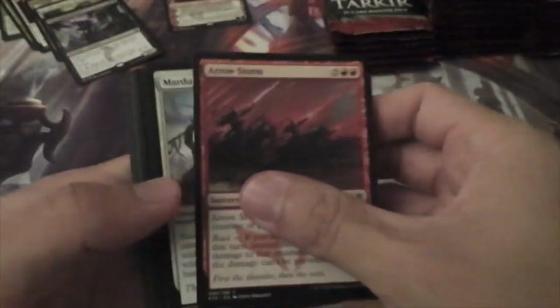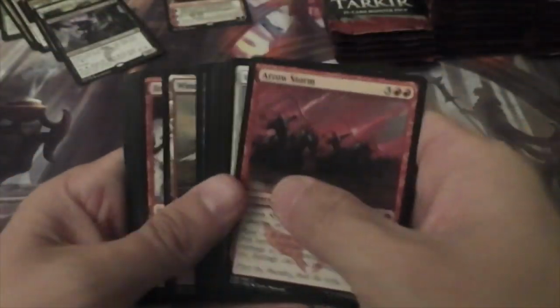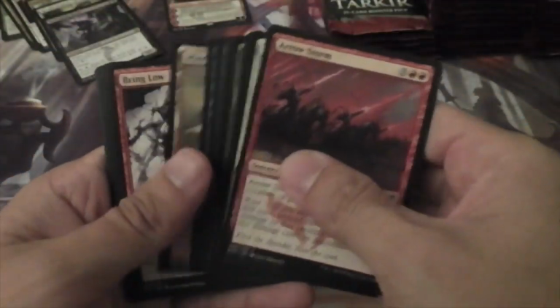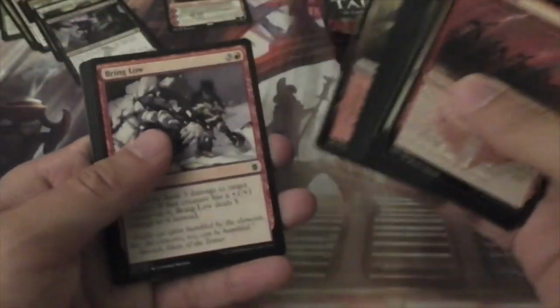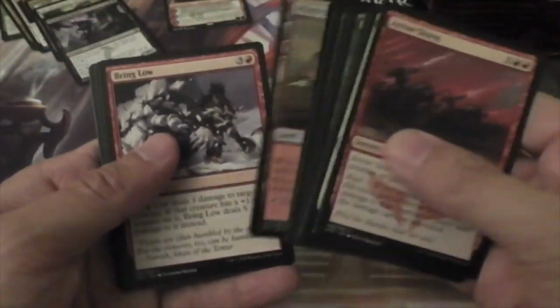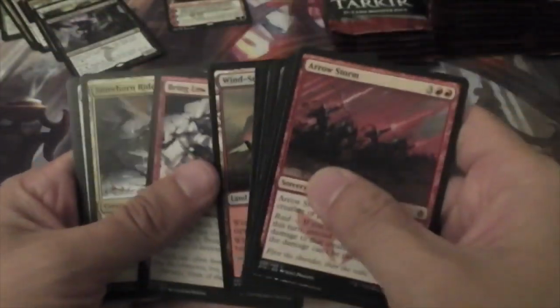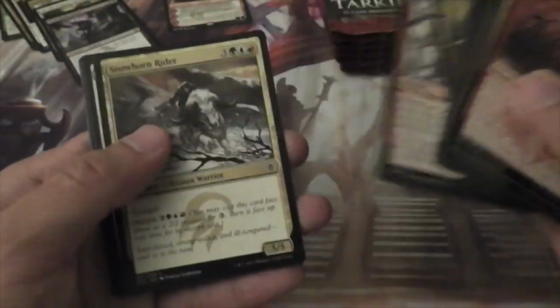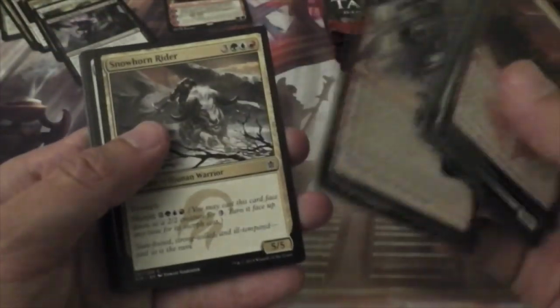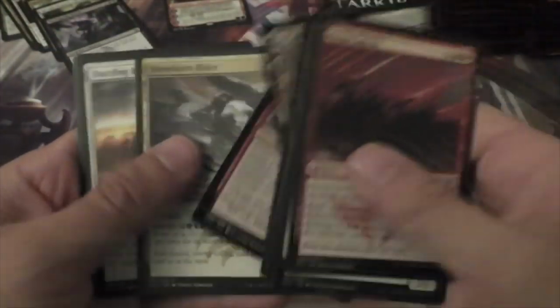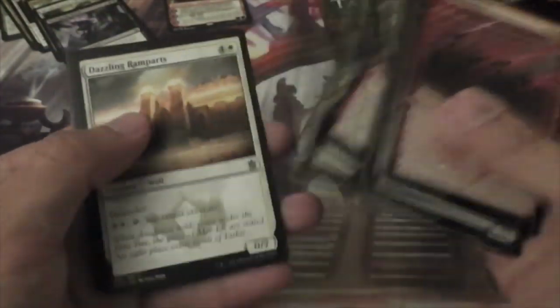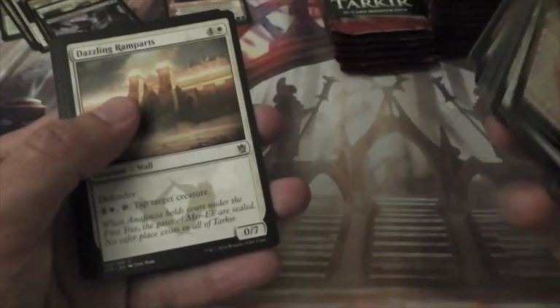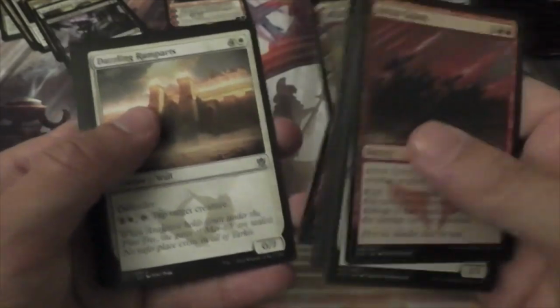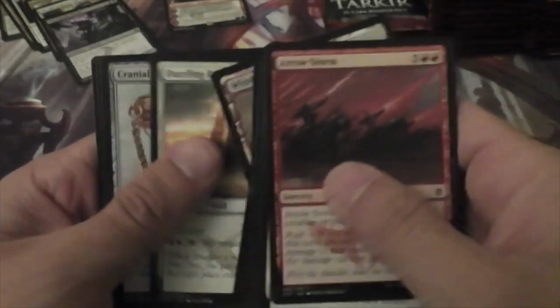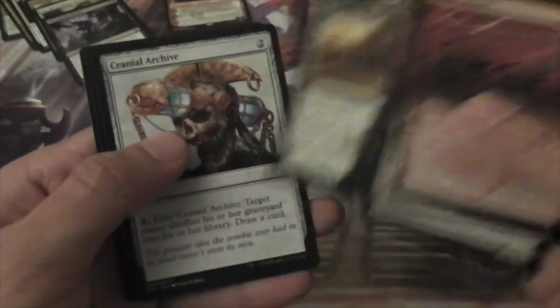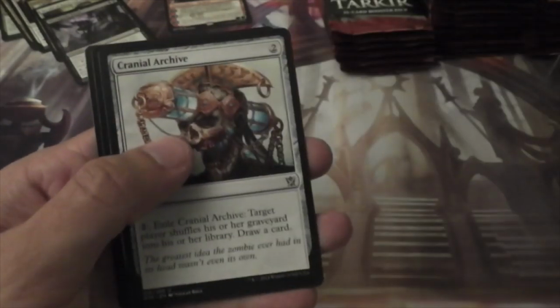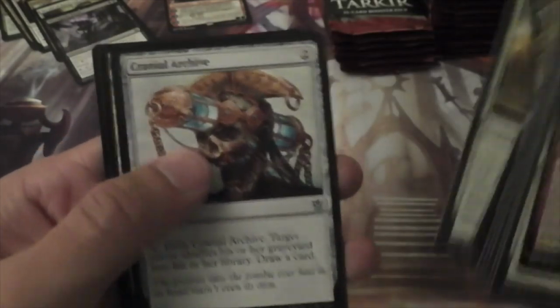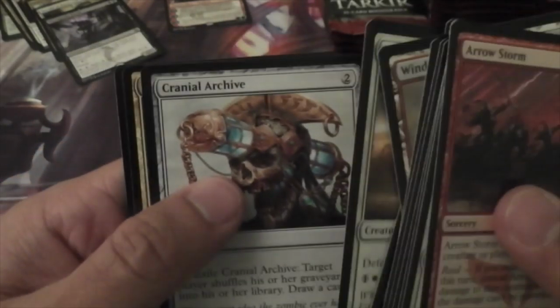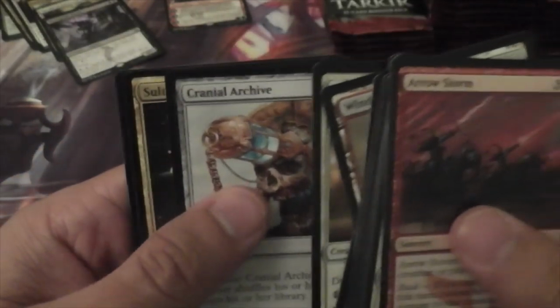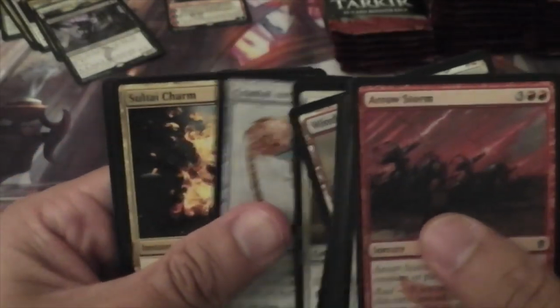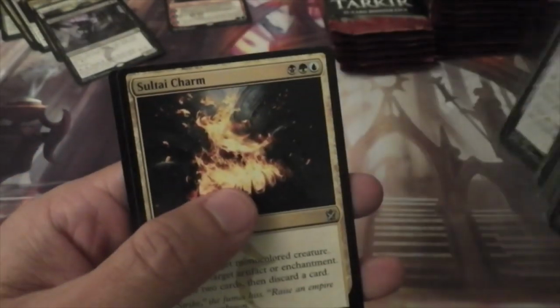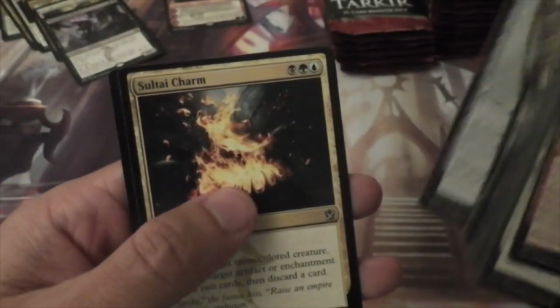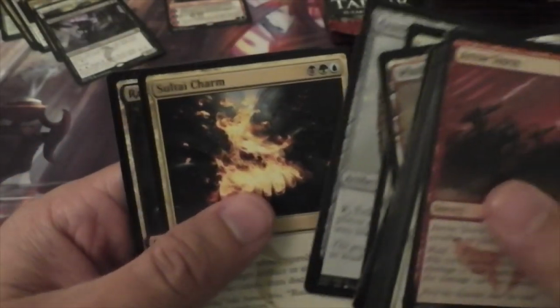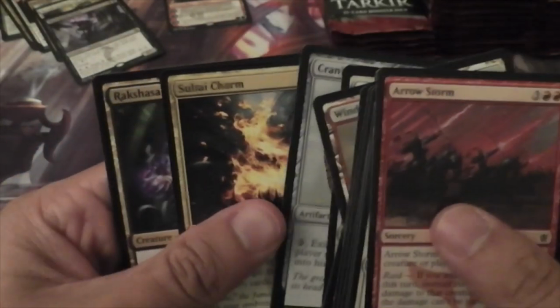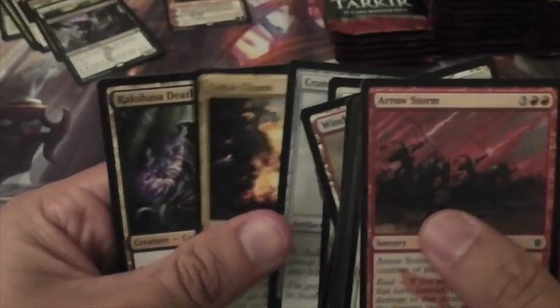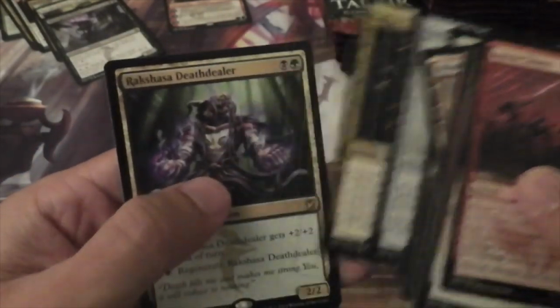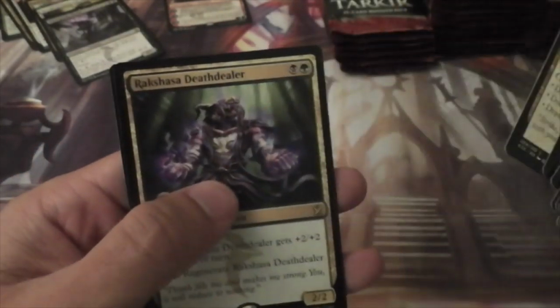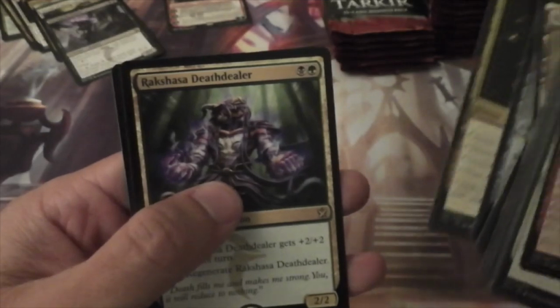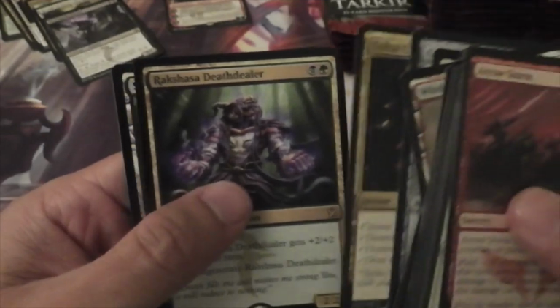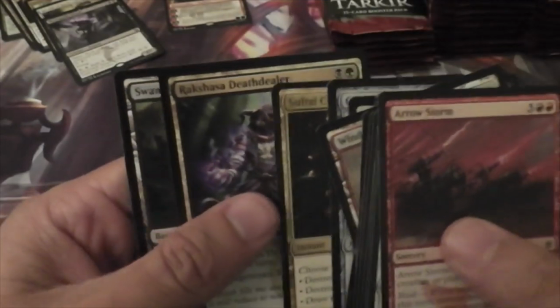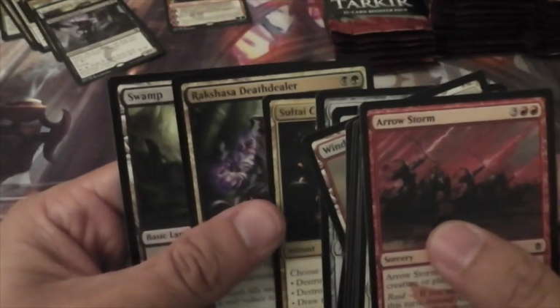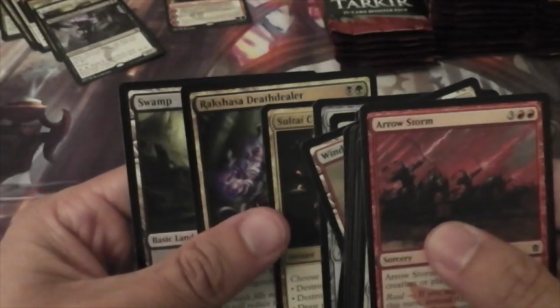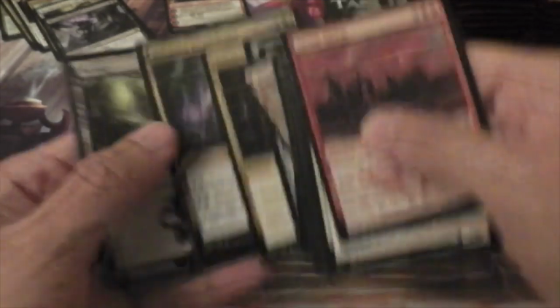Alright, and we have Dazzling Ramparts, Cranial Archive, Sultai Charm, and a Rakshasa Death Dealer.